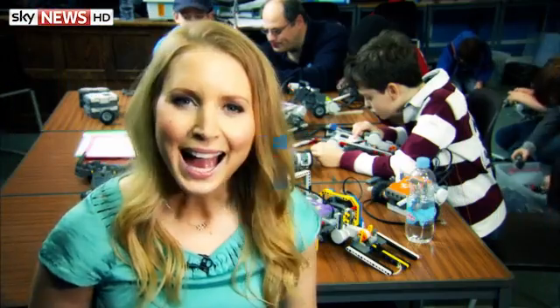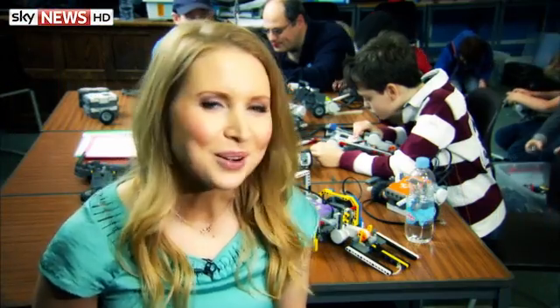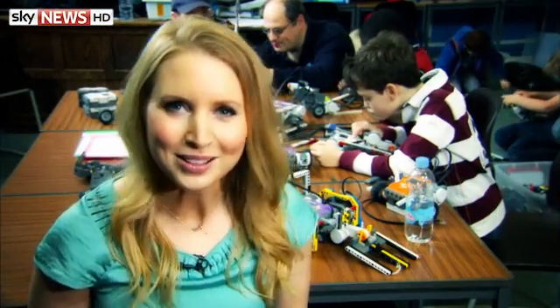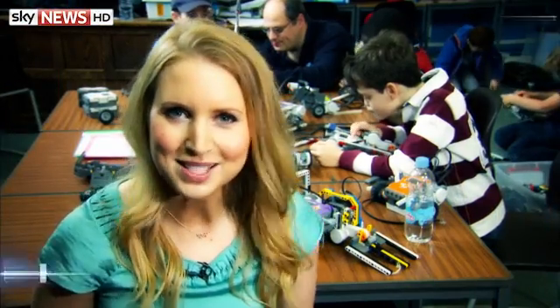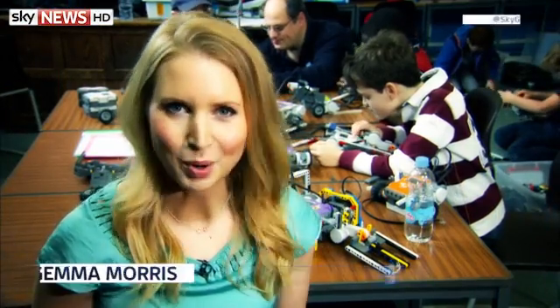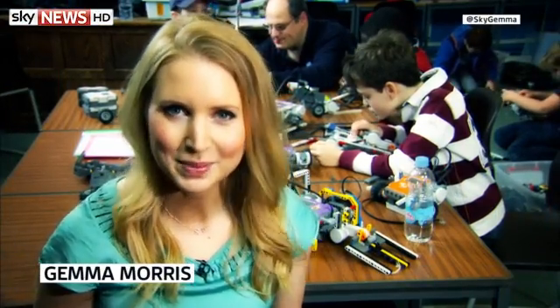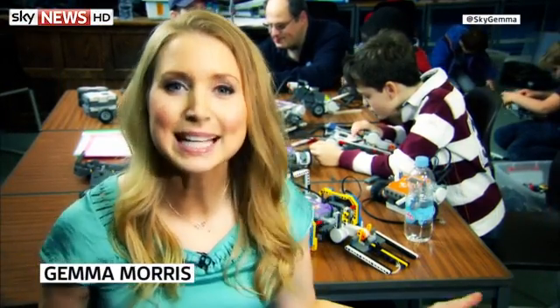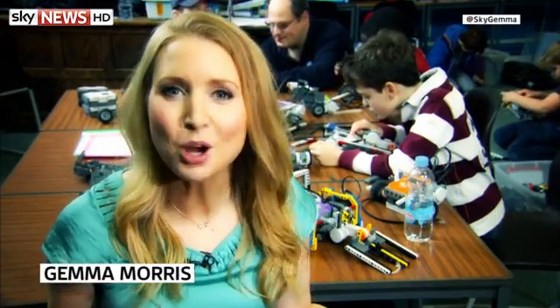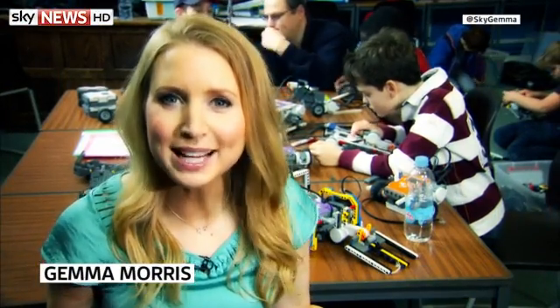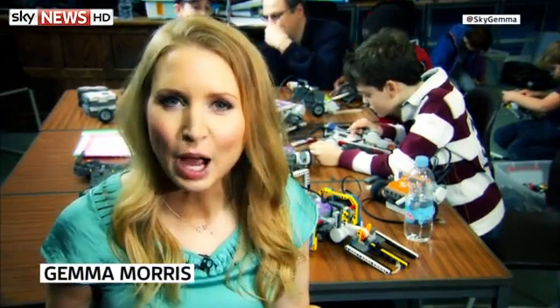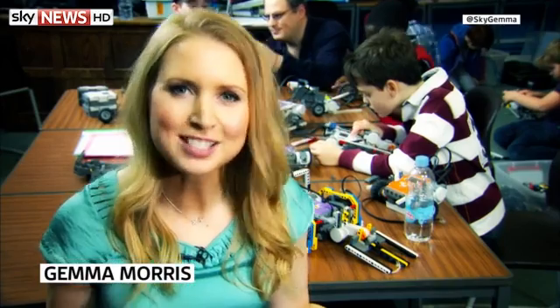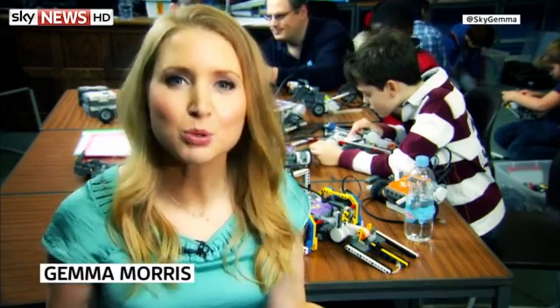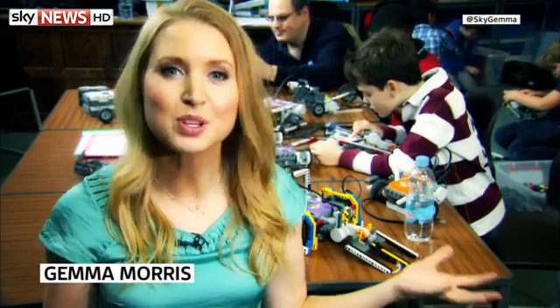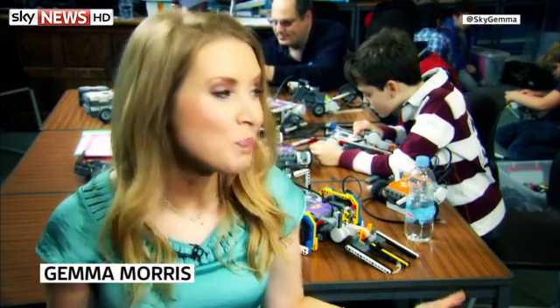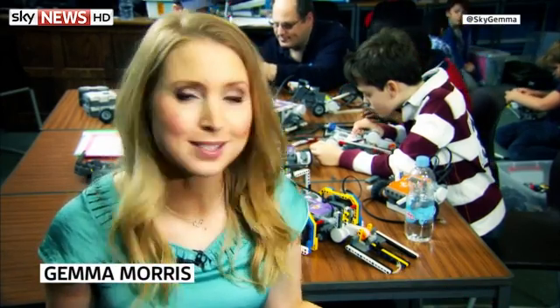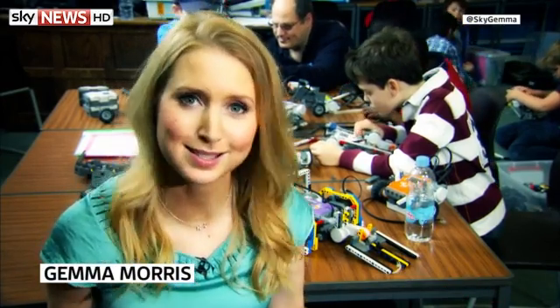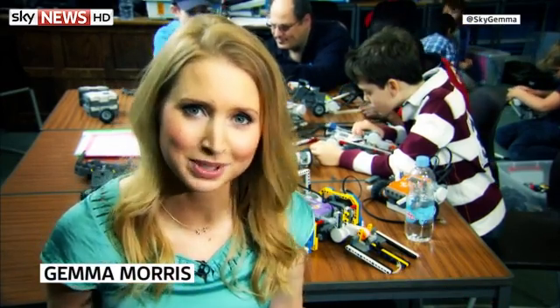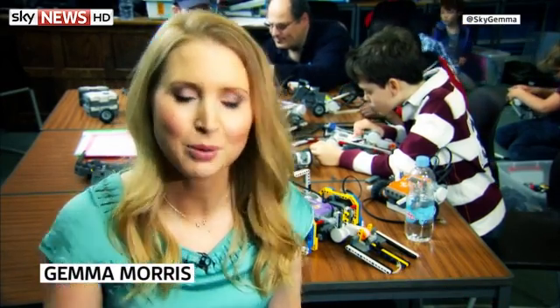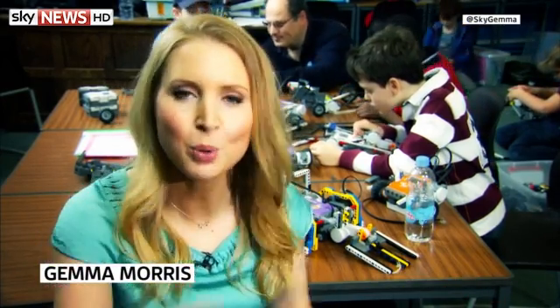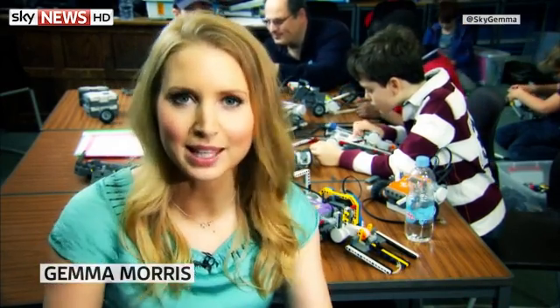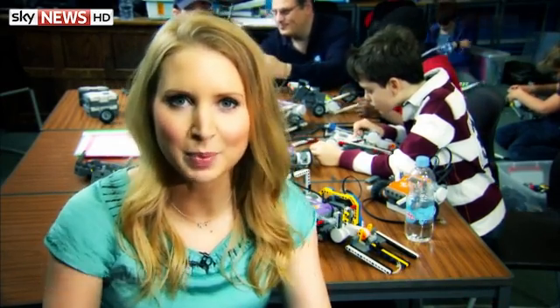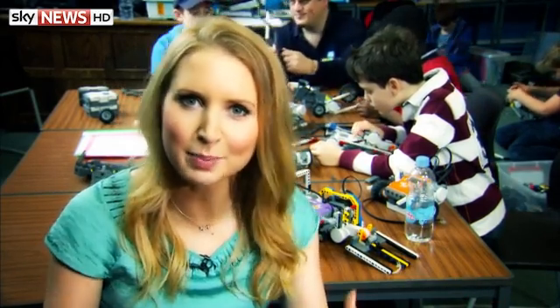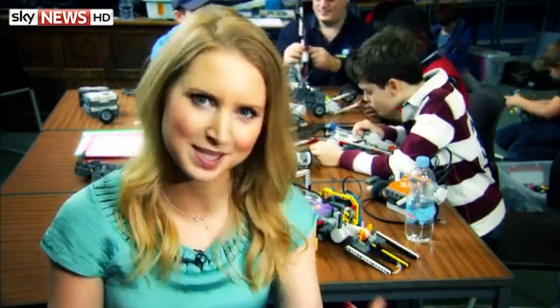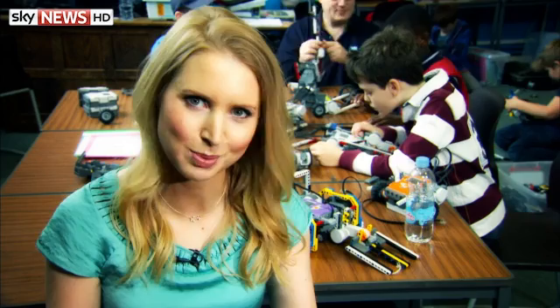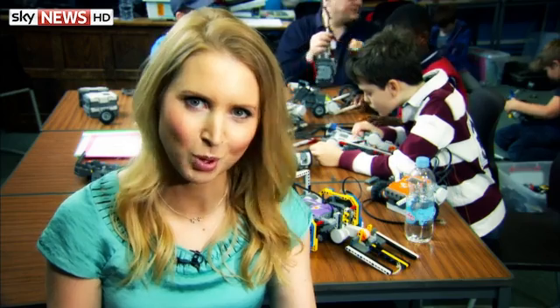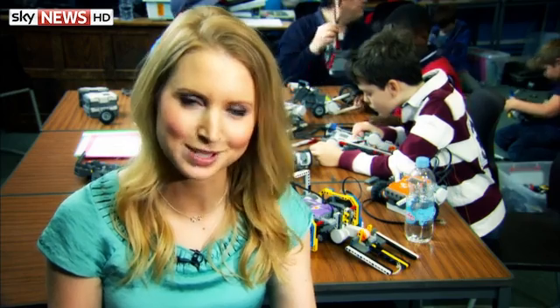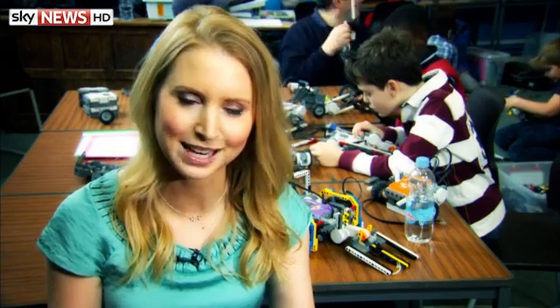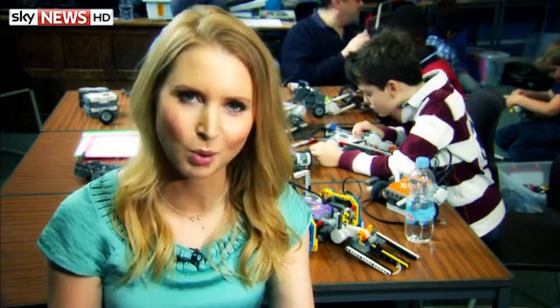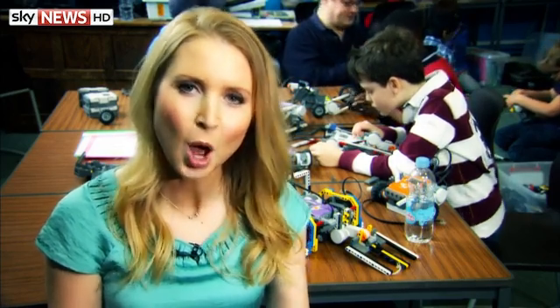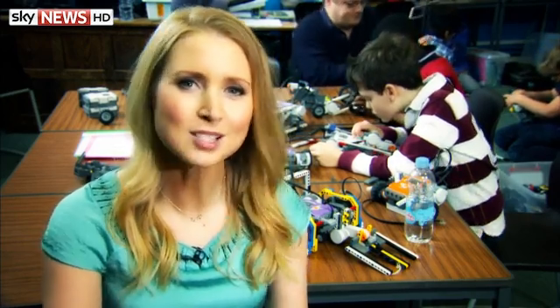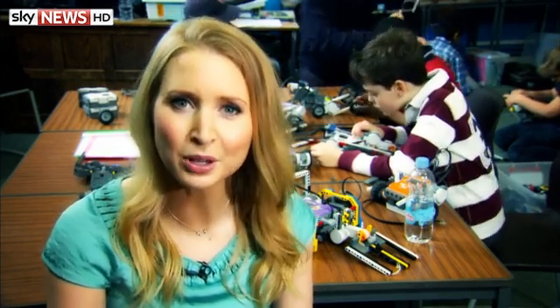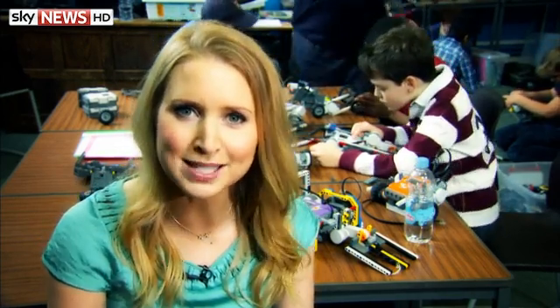Hello and welcome to Swipe. It's the Easter holidays and we're at a children's robotics camp. I know what you're thinking — we've been a little bit obsessed with robotics recently here on Swipe, but it's not without good reason.